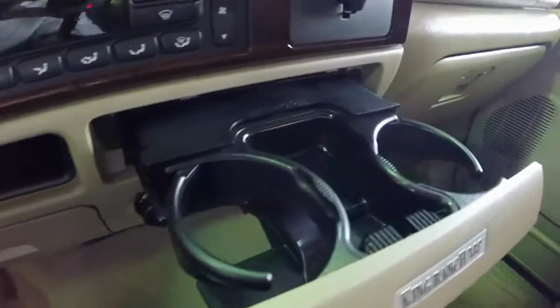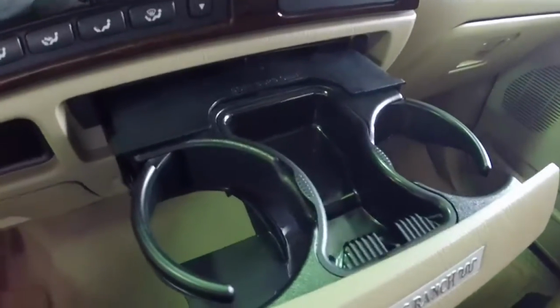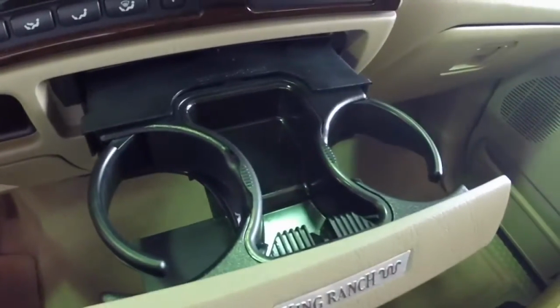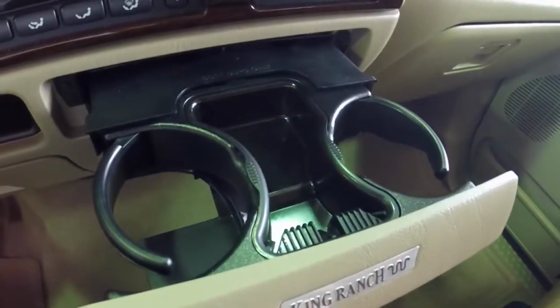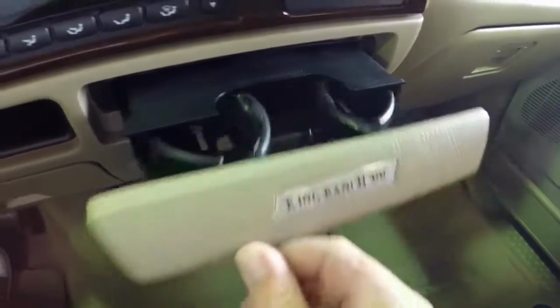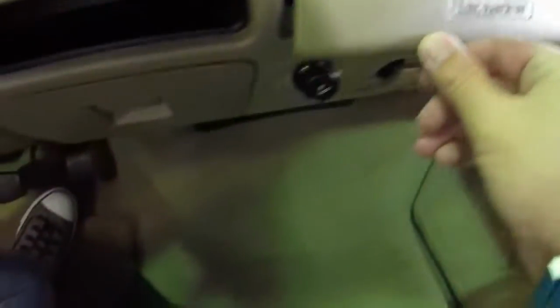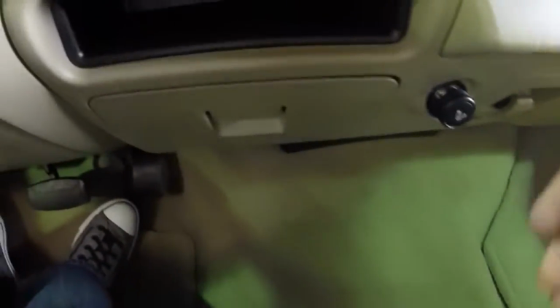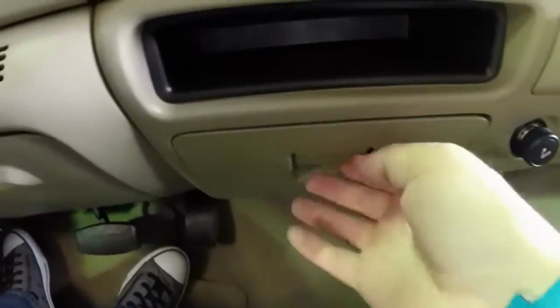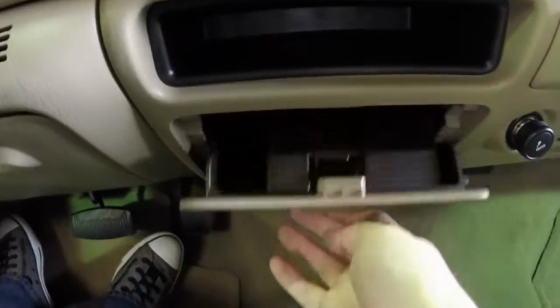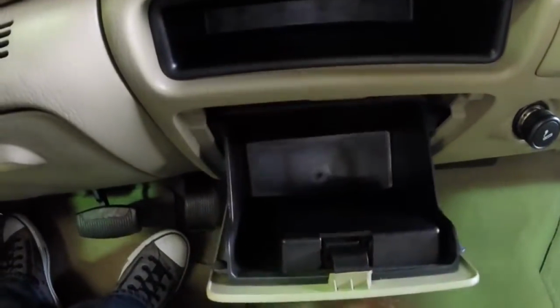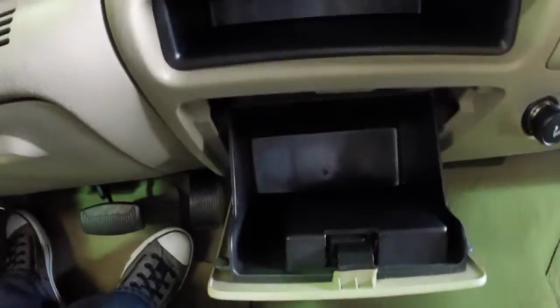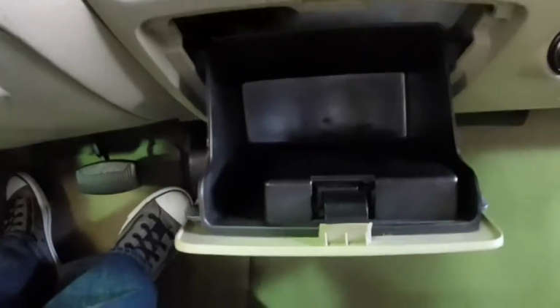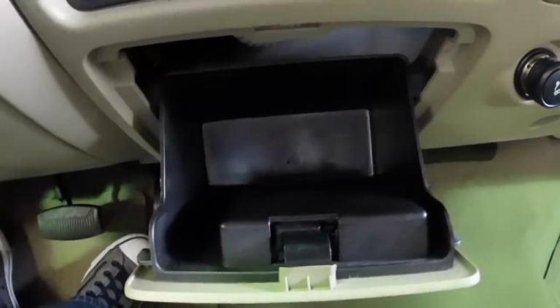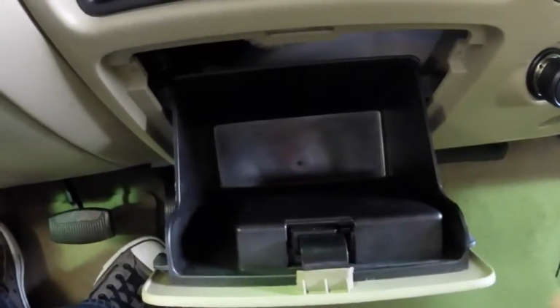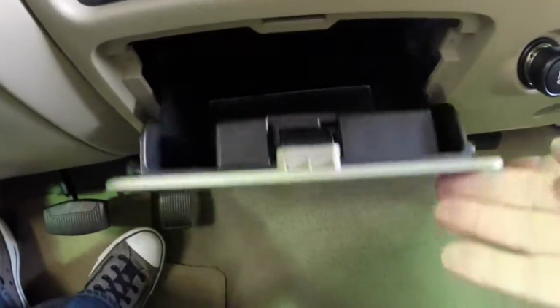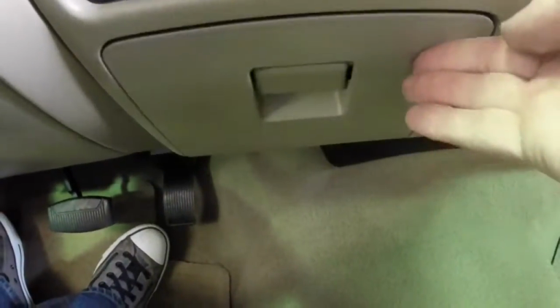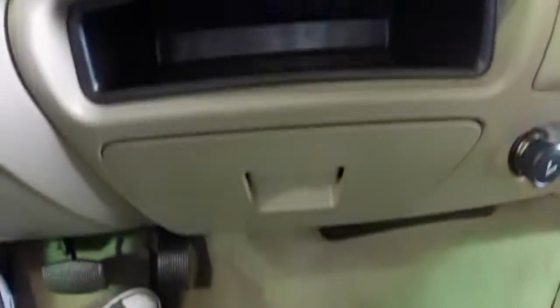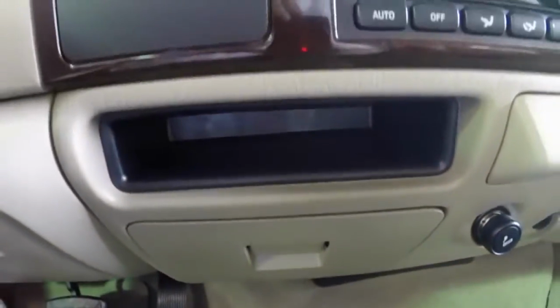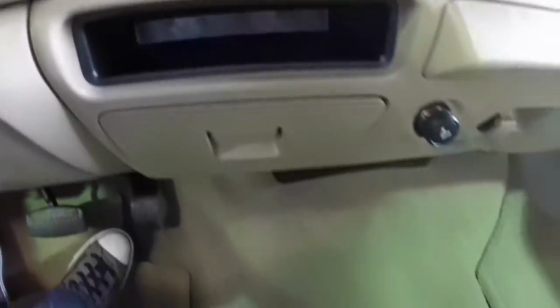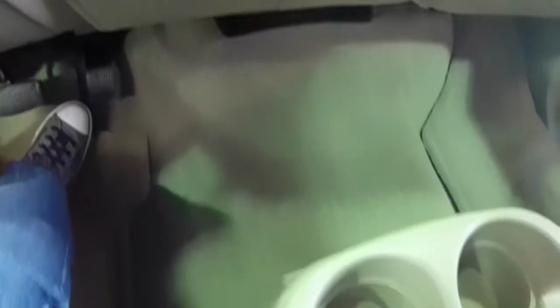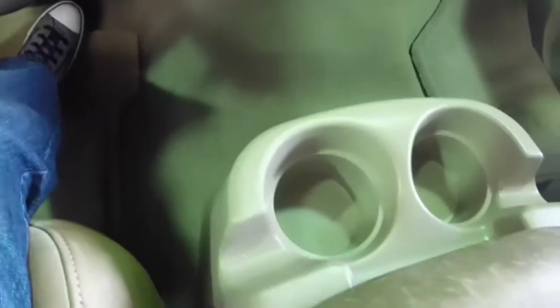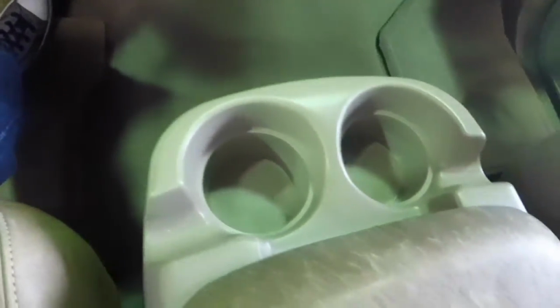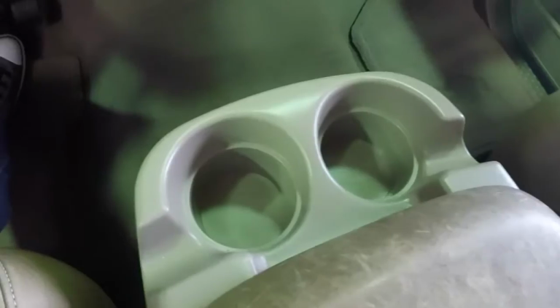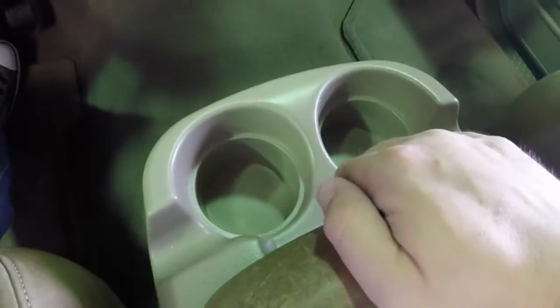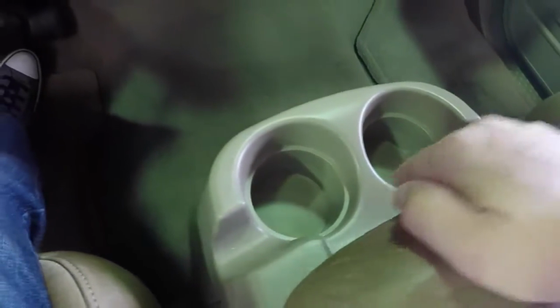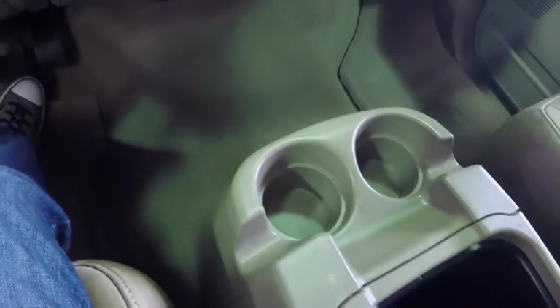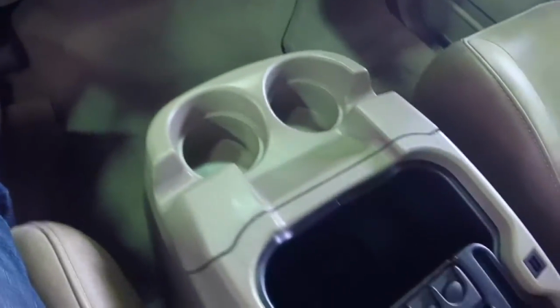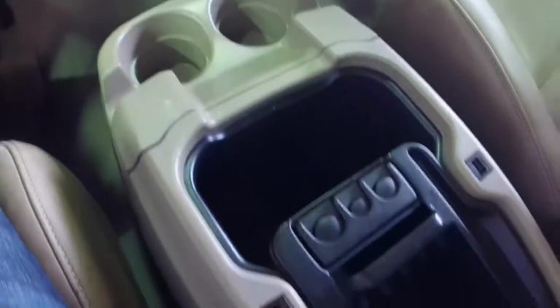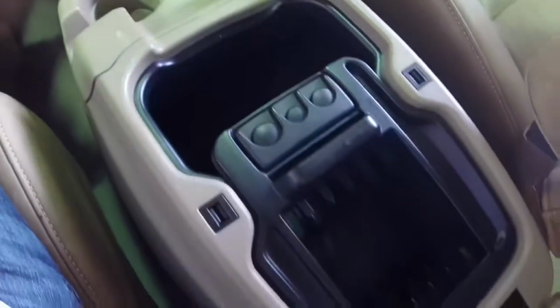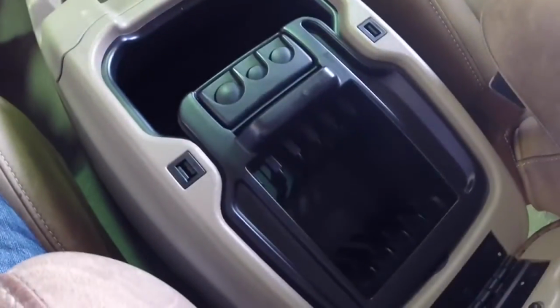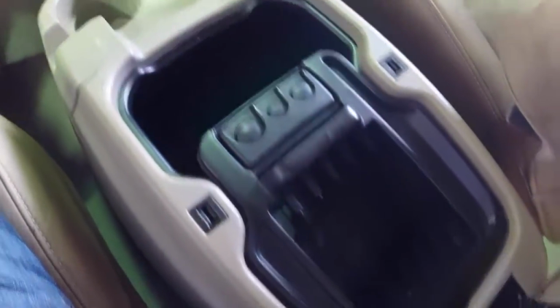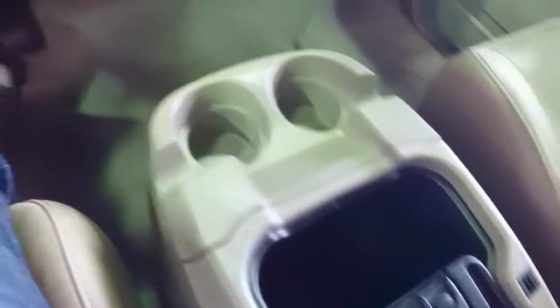Dash-mounted cup holders as well as dual cup holders in the console, and various storage trays. Inside the padded armrest, you have a generous amount of storage.